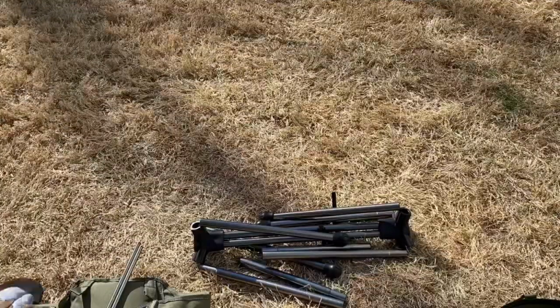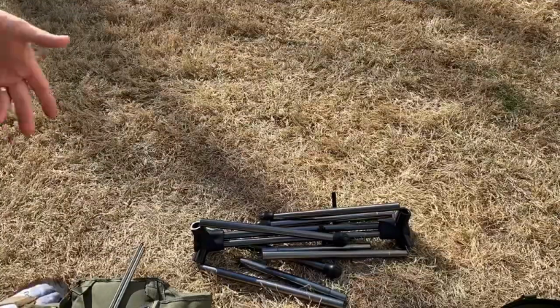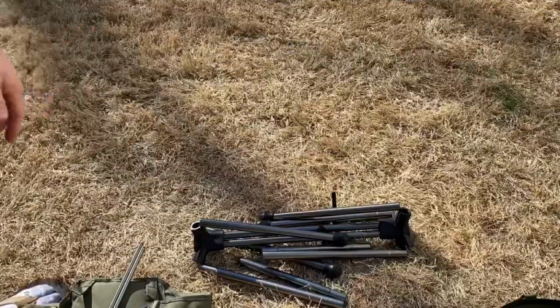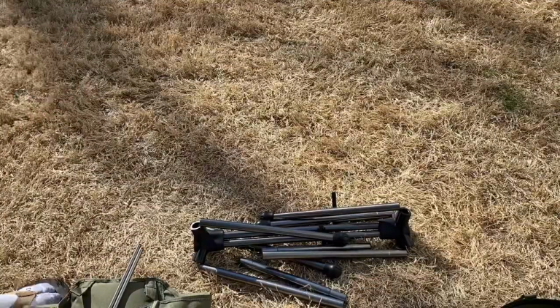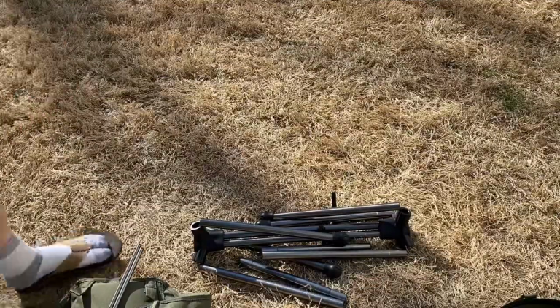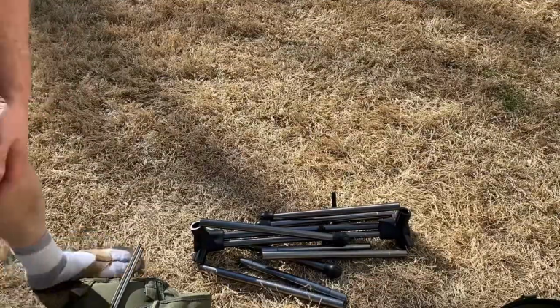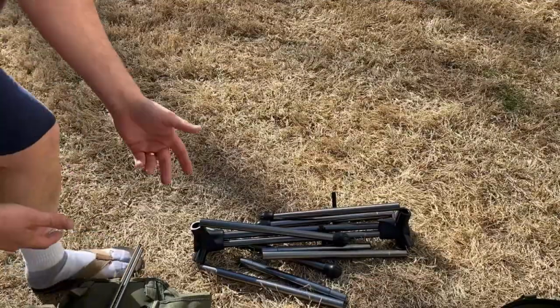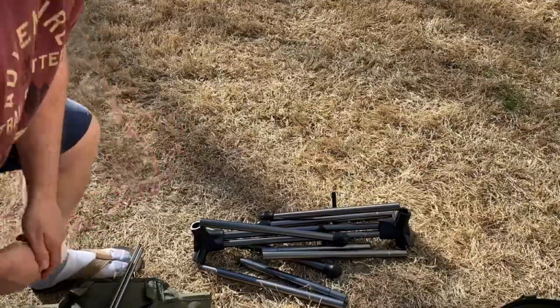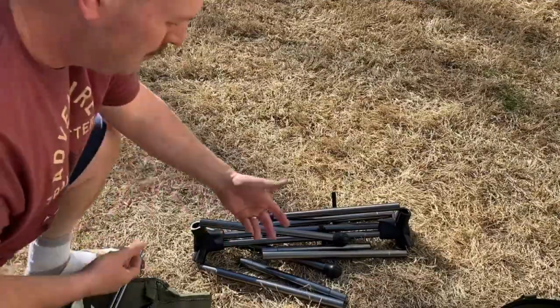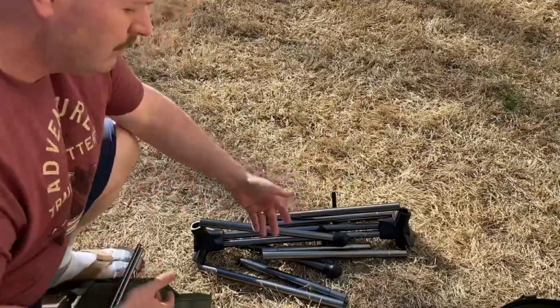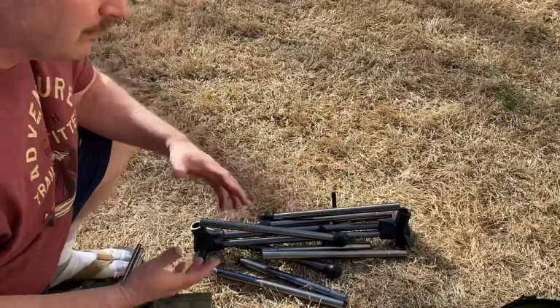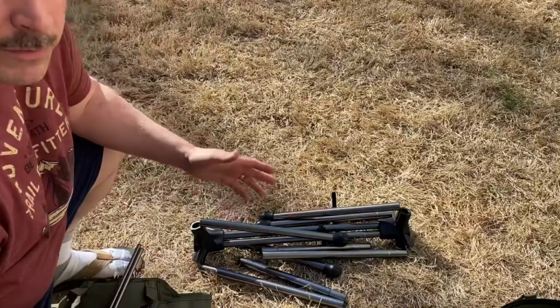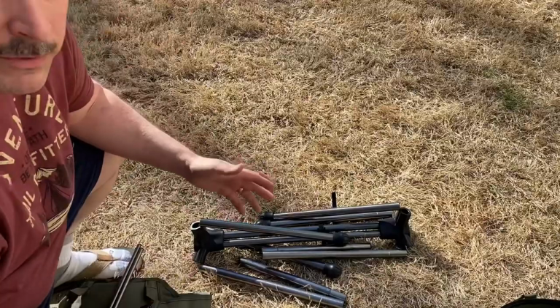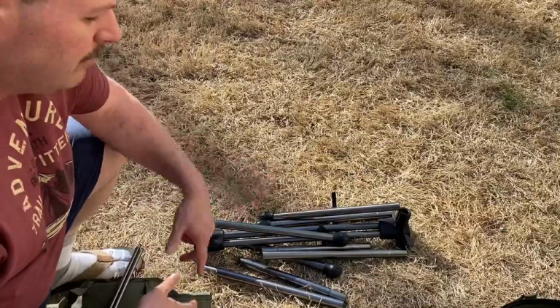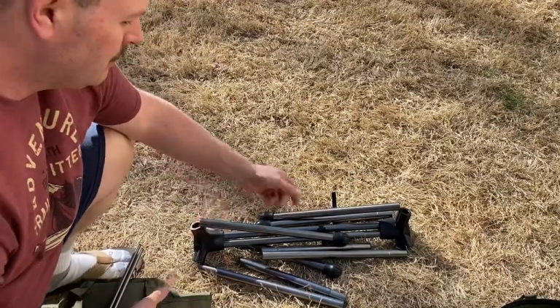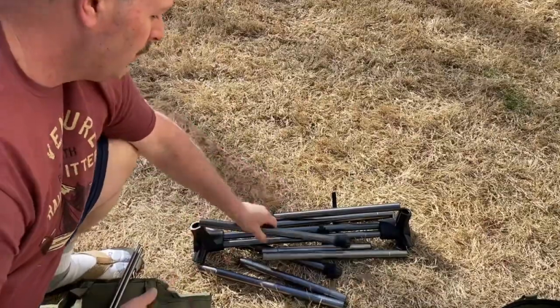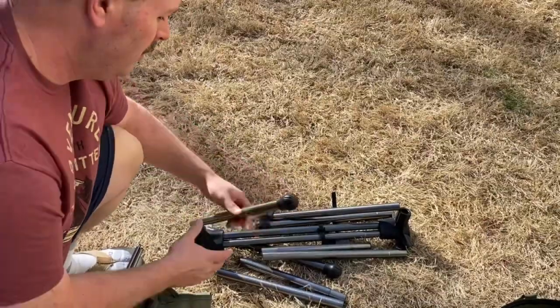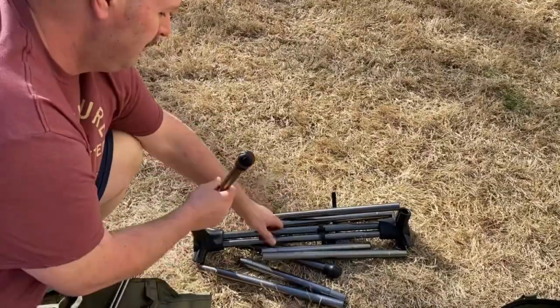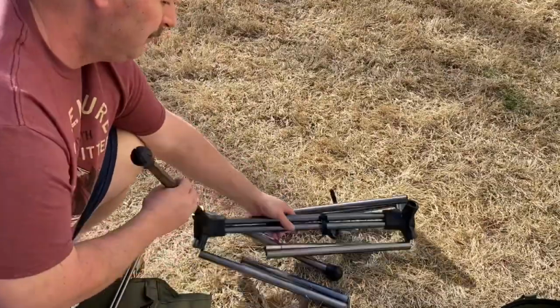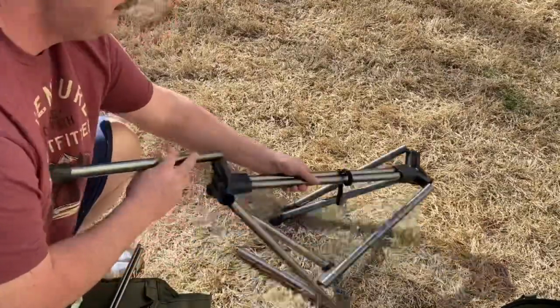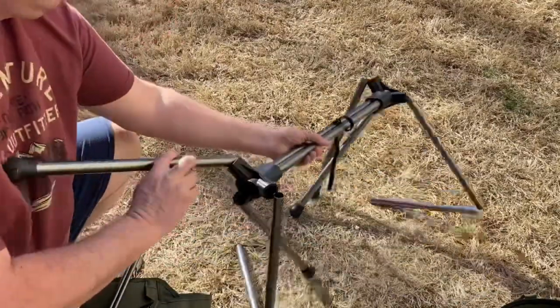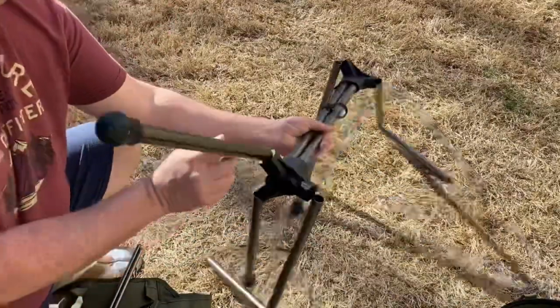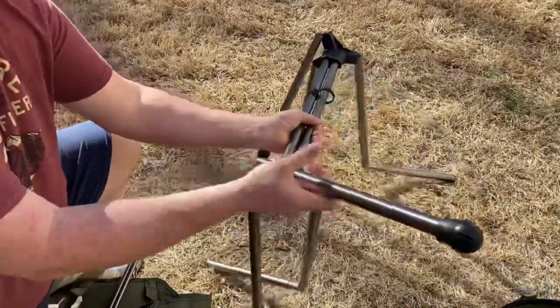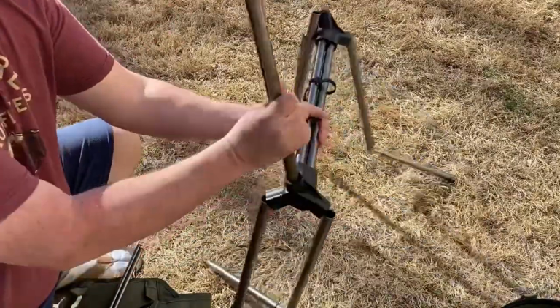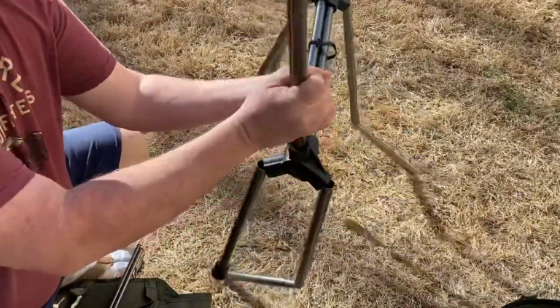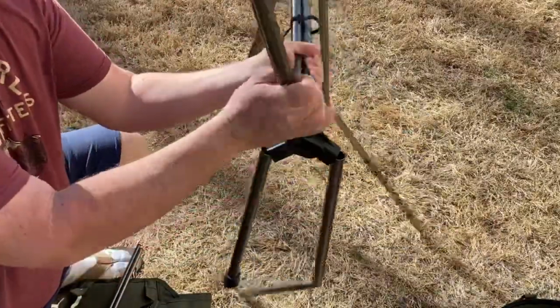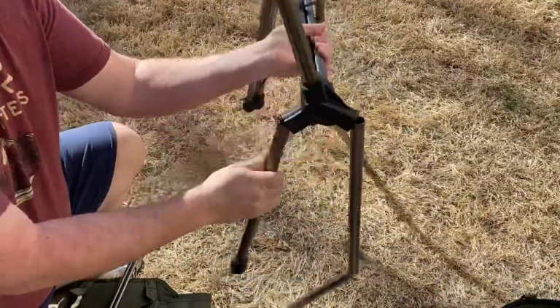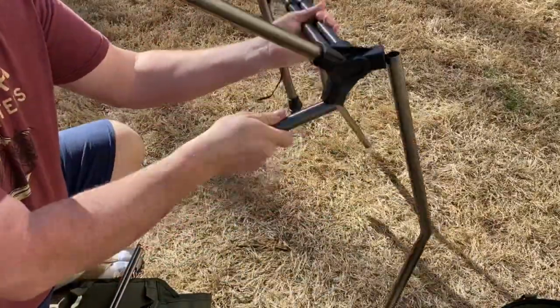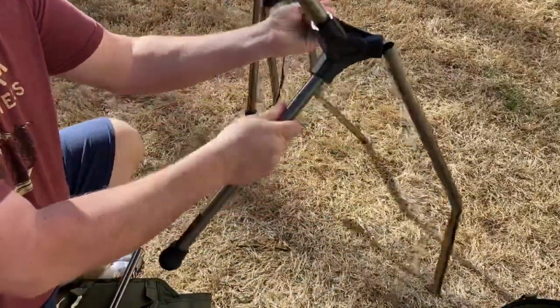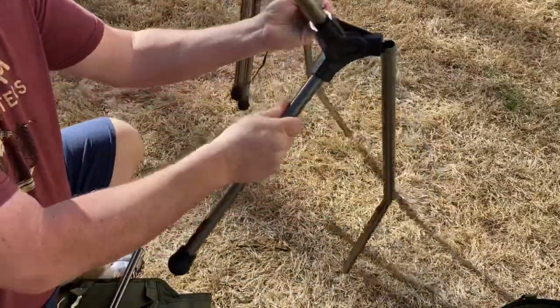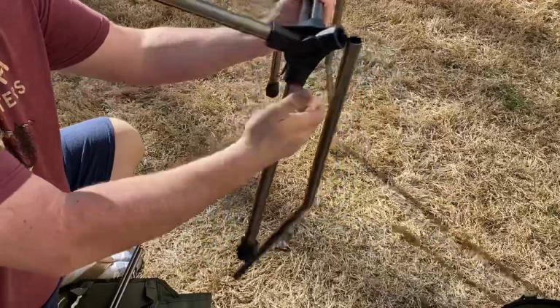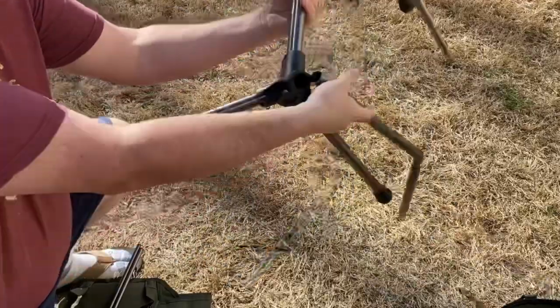I'm sure you've all seen these type chairs before — they're real simple to set up. They just accordion open and everything just falls into place.